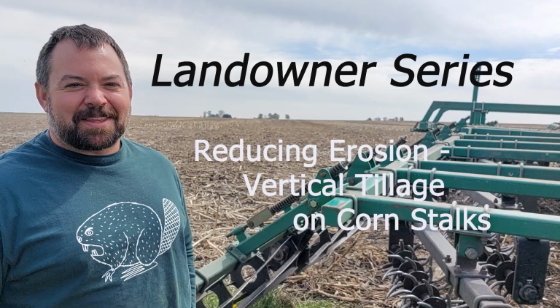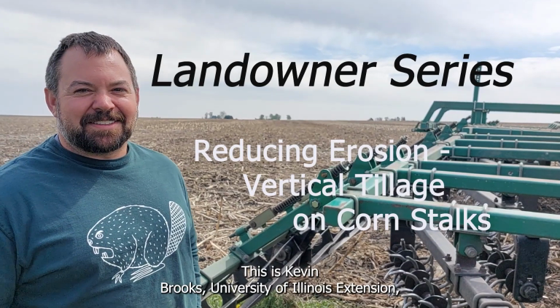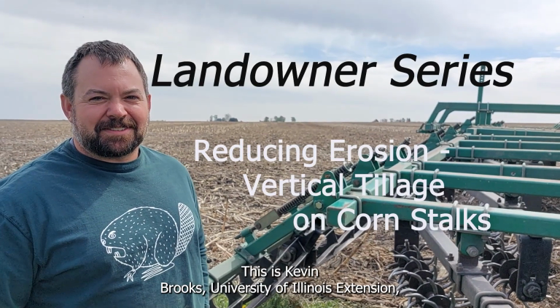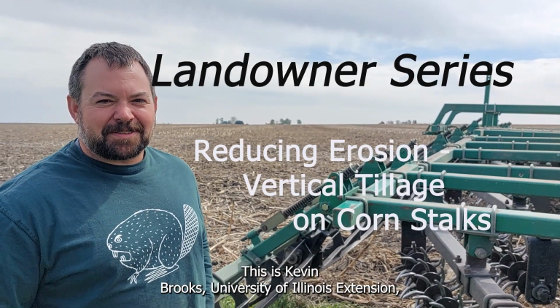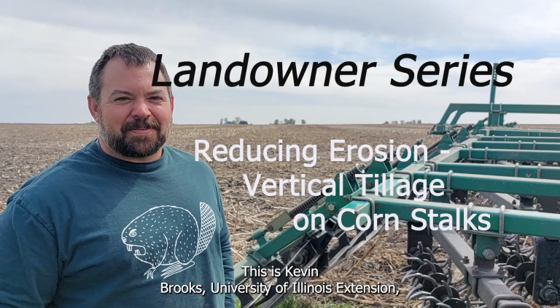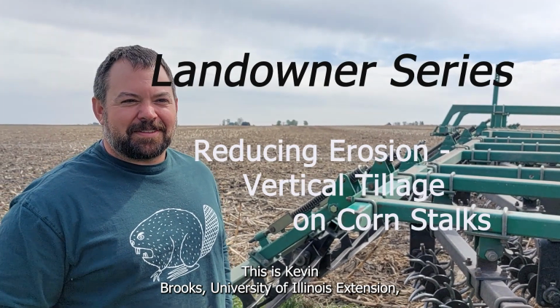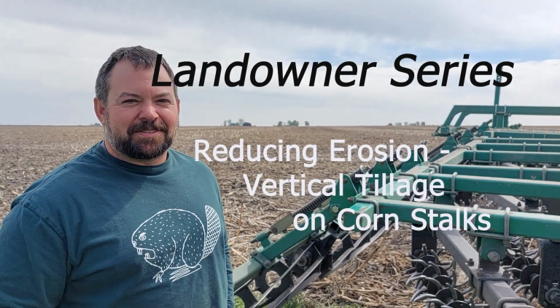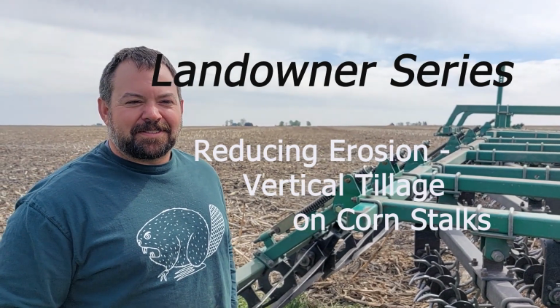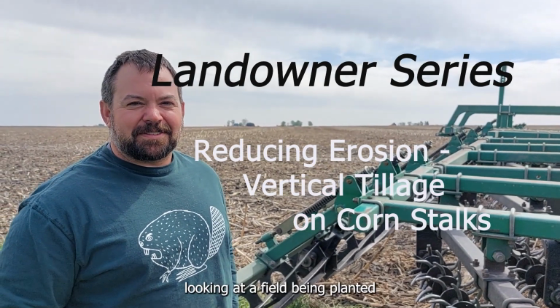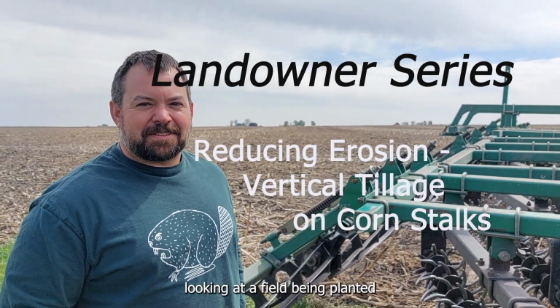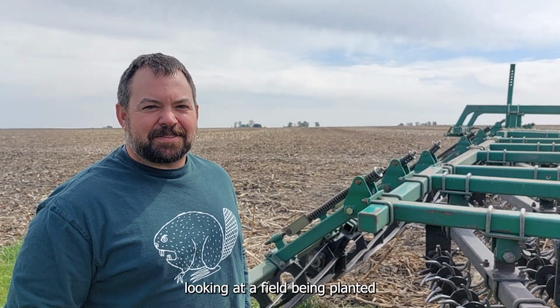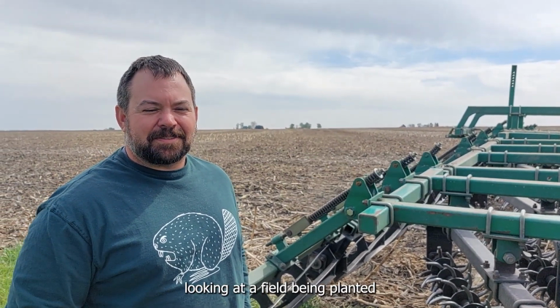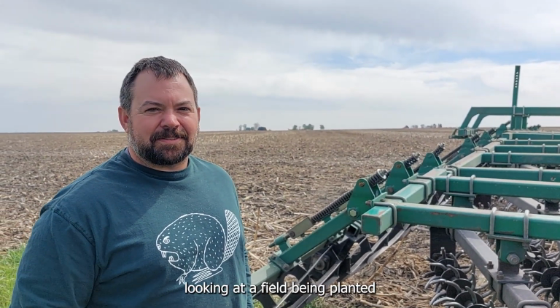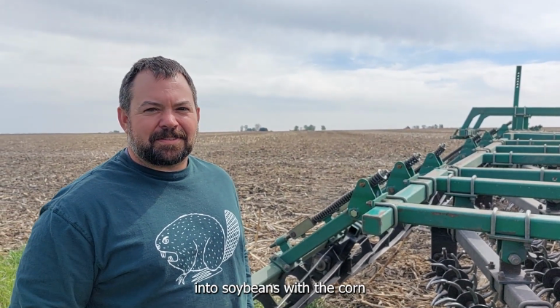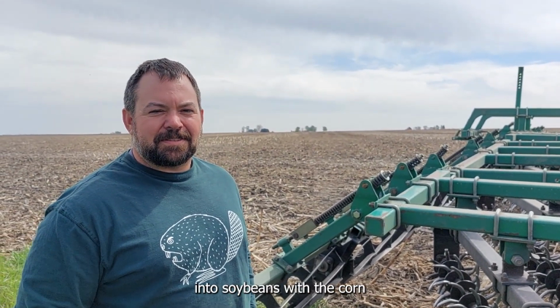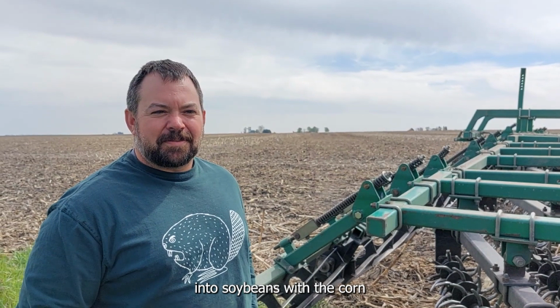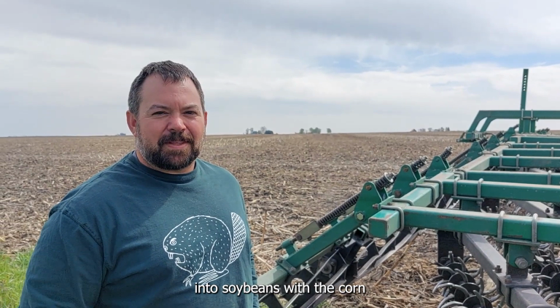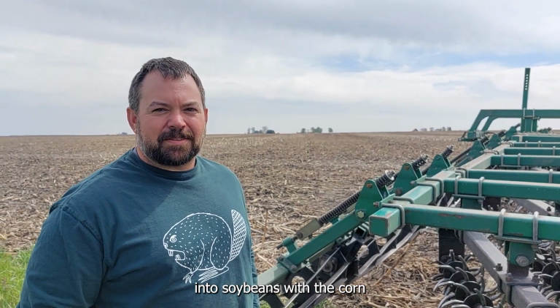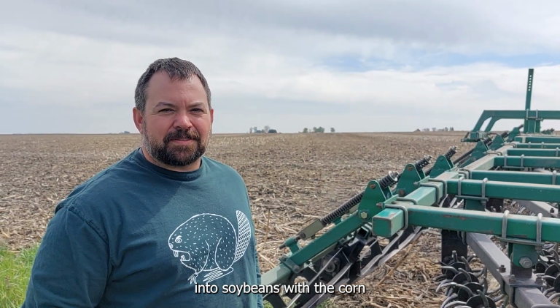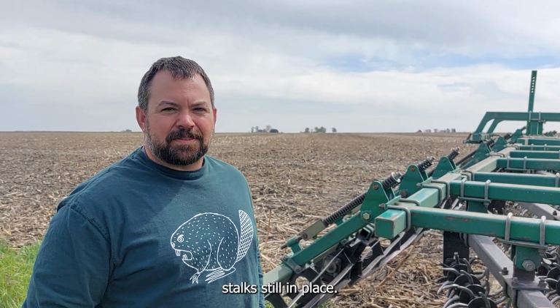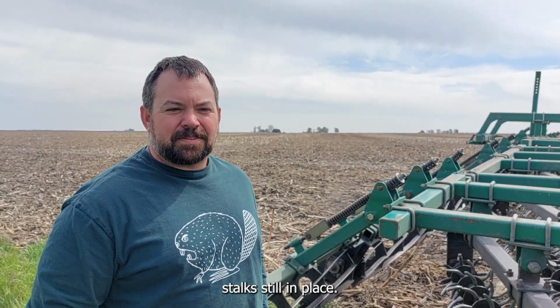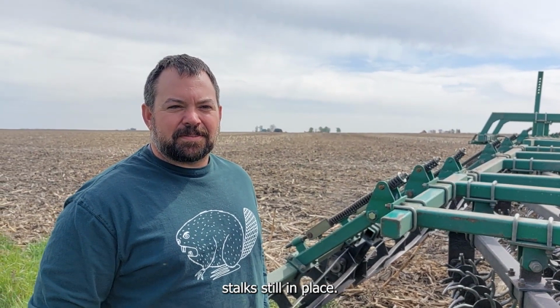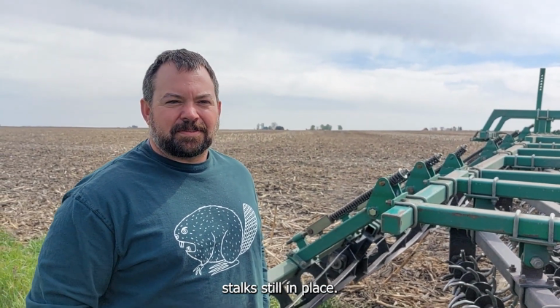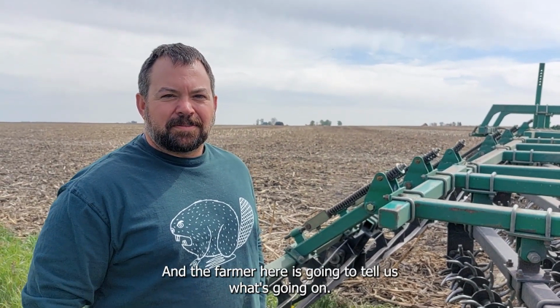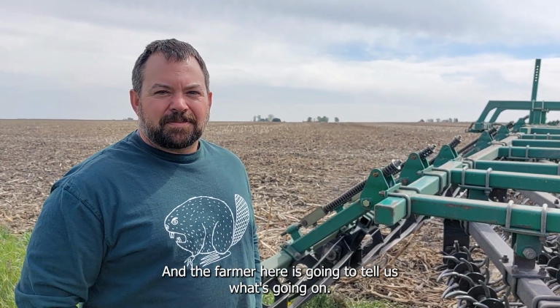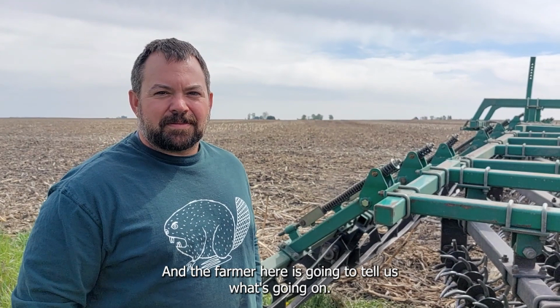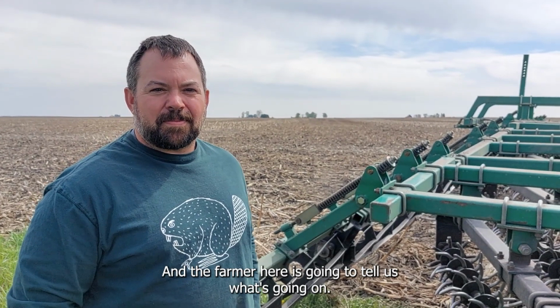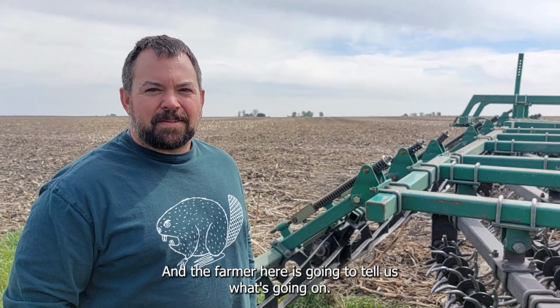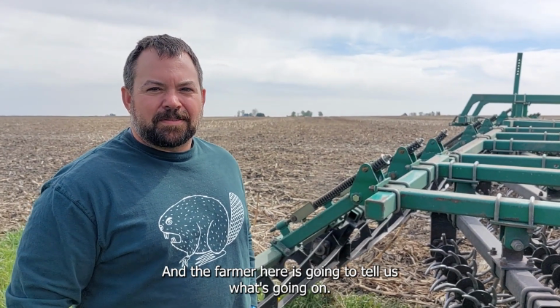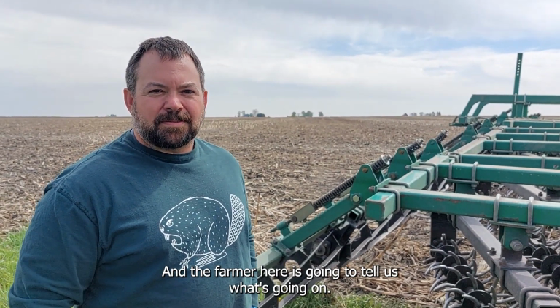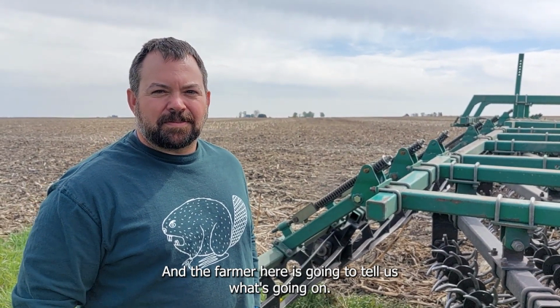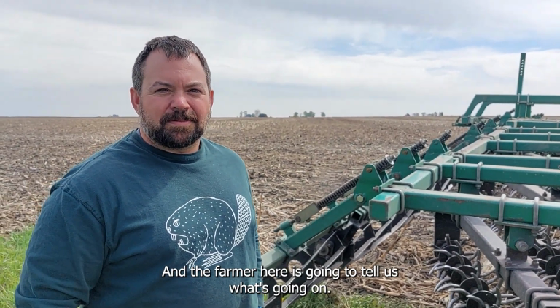This is Kevin Brooks, University of Illinois Extension, looking at a field being planted into soybeans with the corn stalks still in place, and the farmer here is going to tell us what's going on.